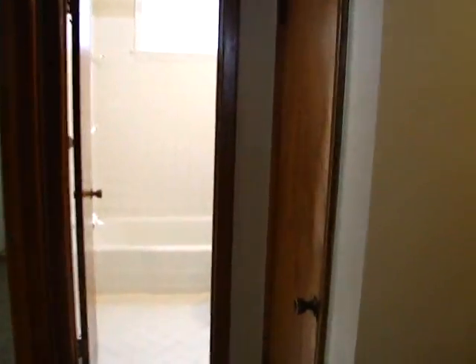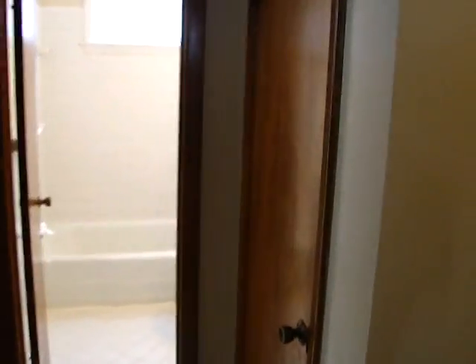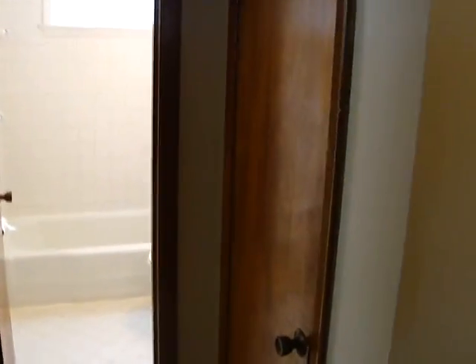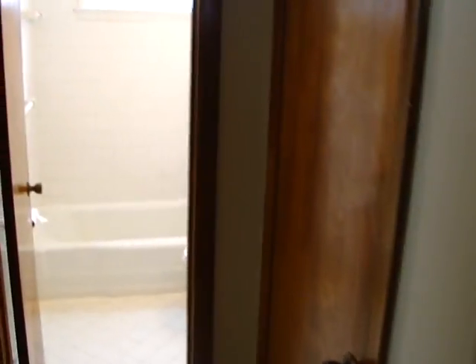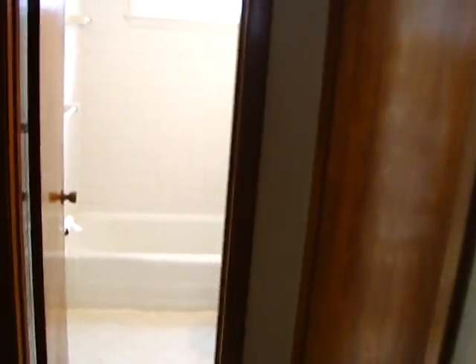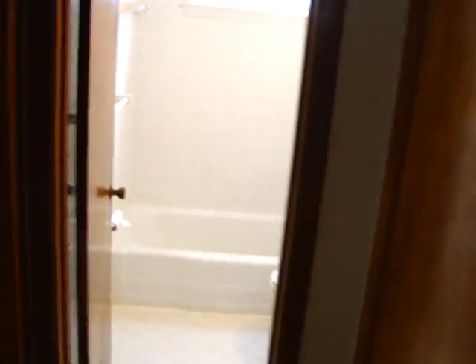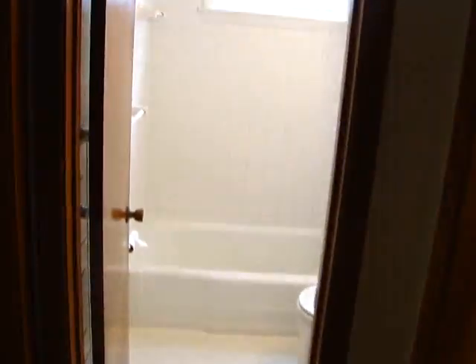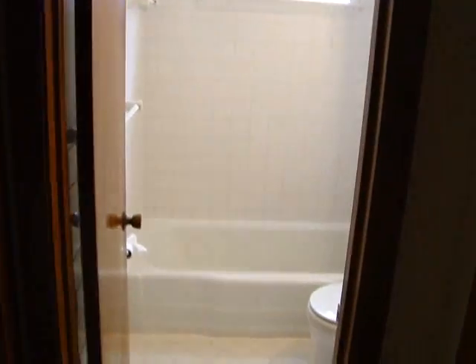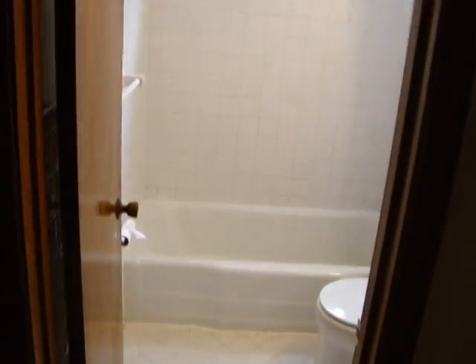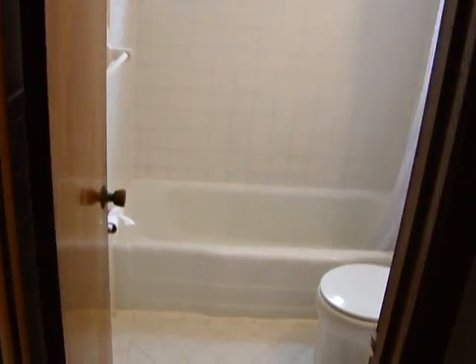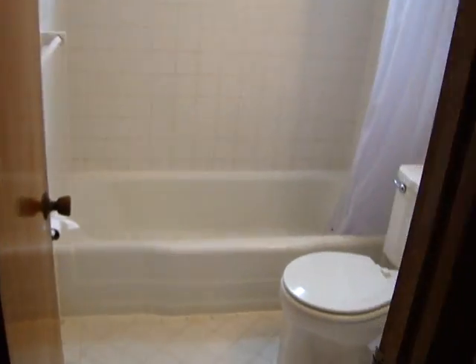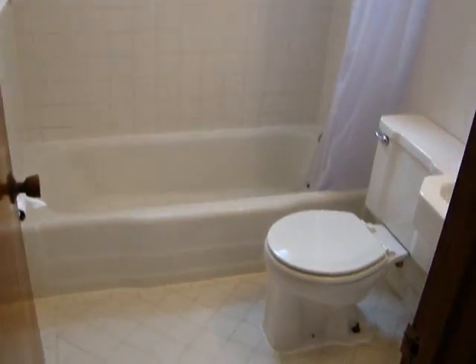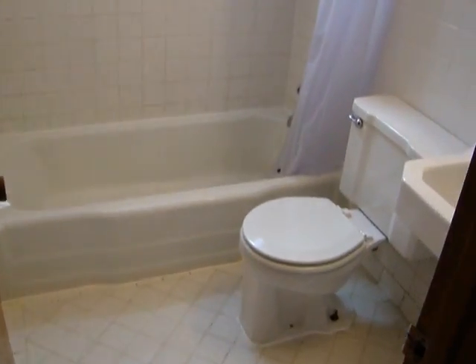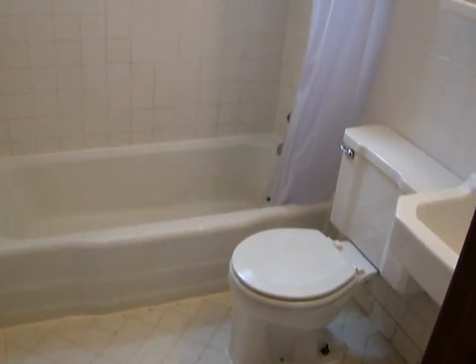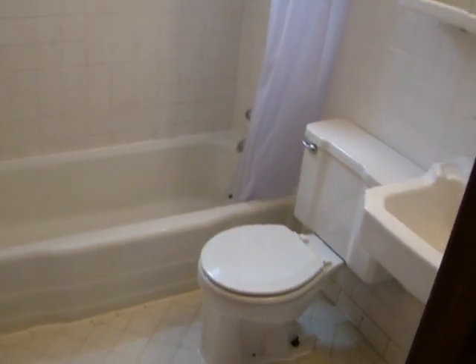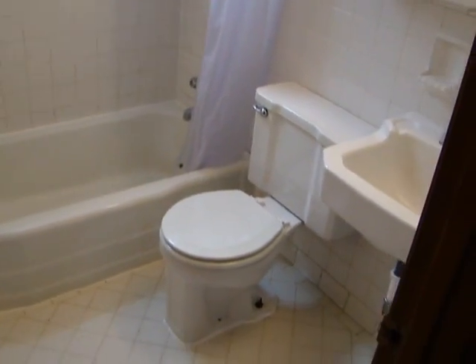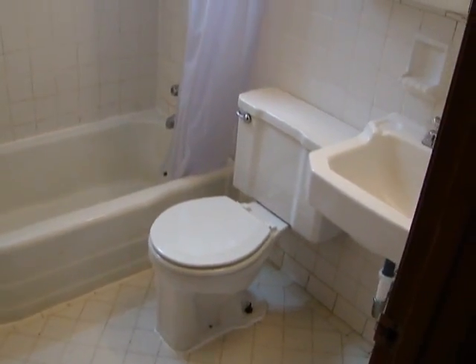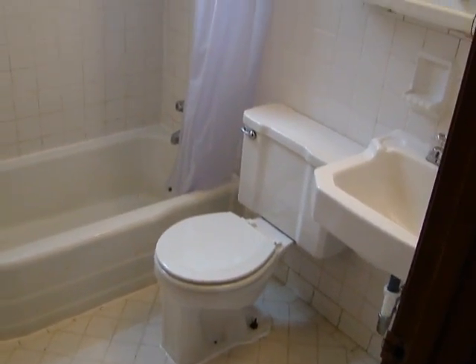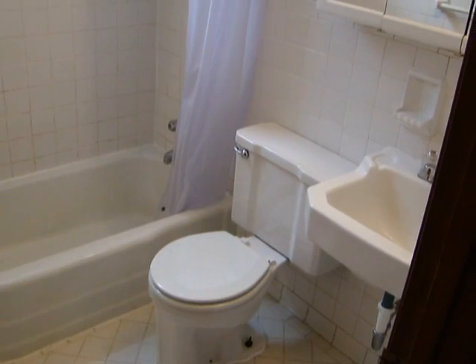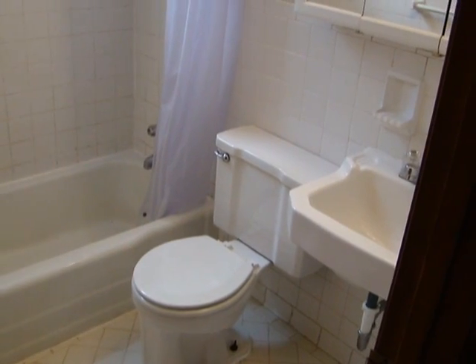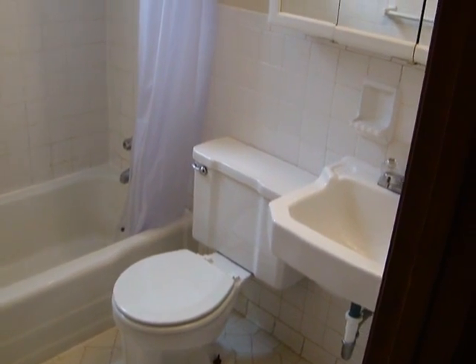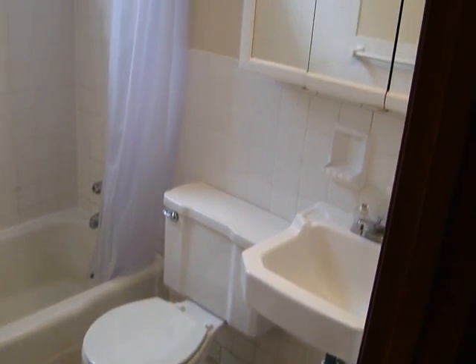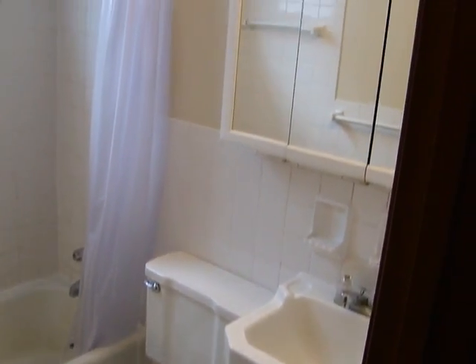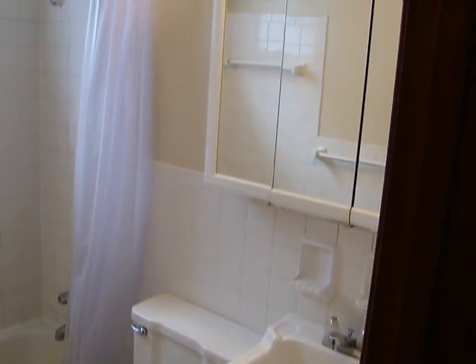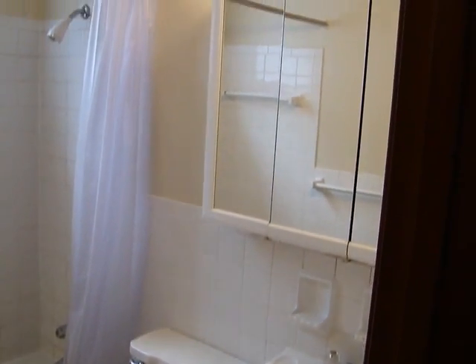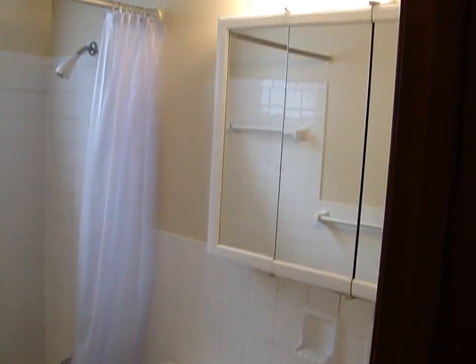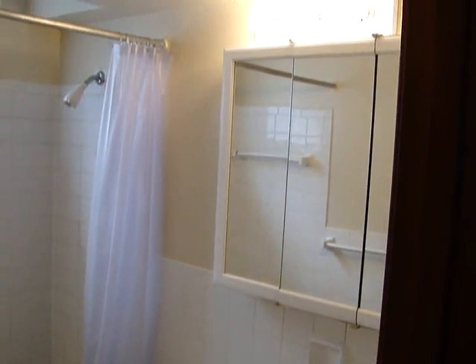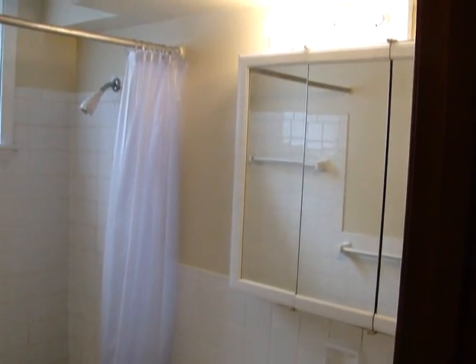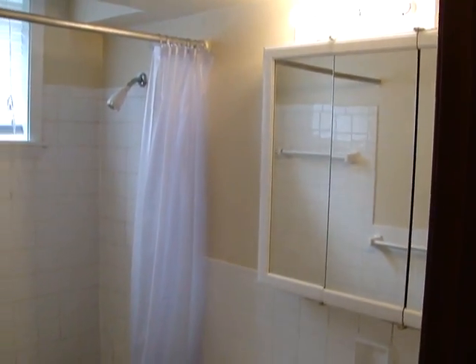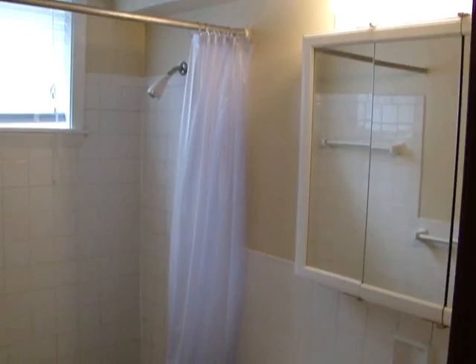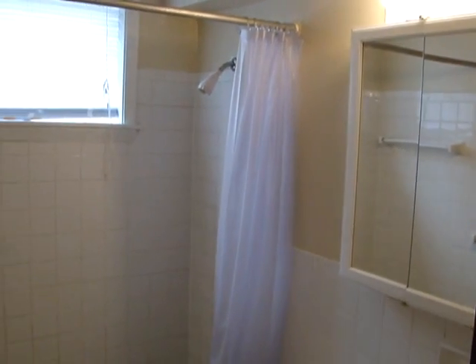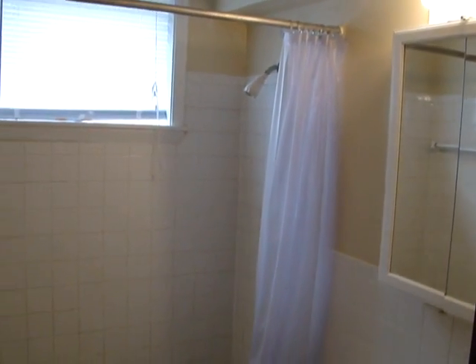We have a linen closet right off the bathroom. It's a tile floor bathroom with a medicine cabinet and tile shower surround.